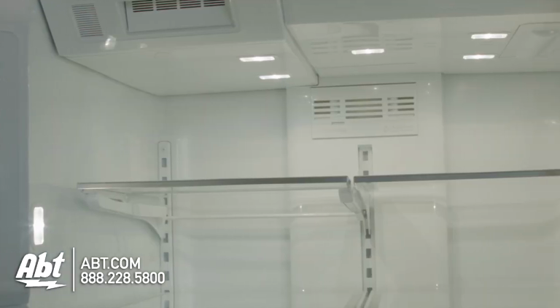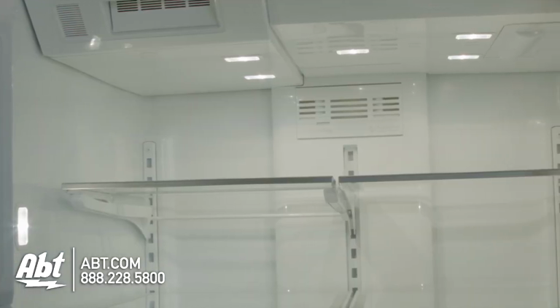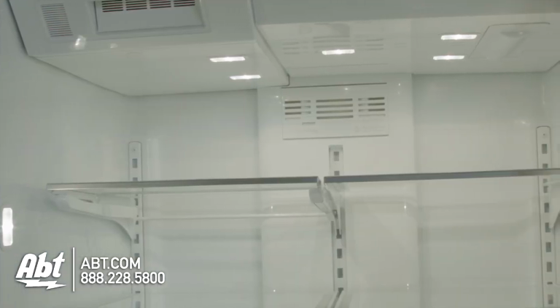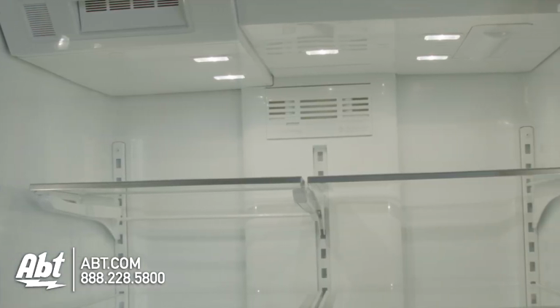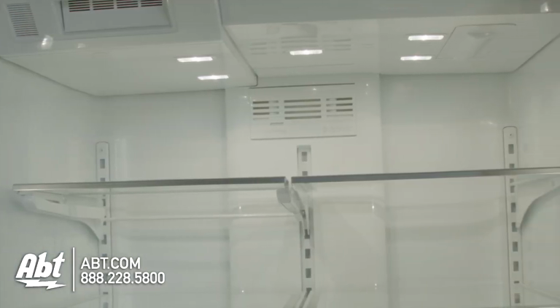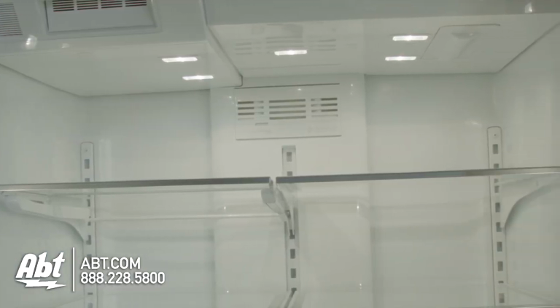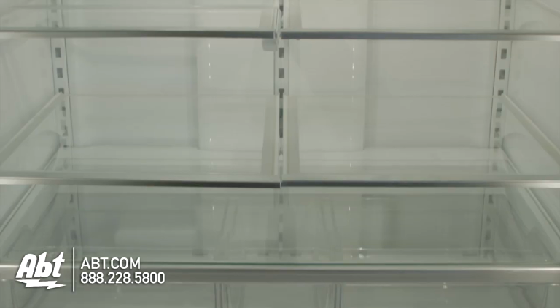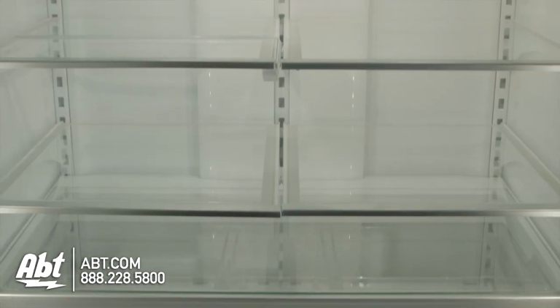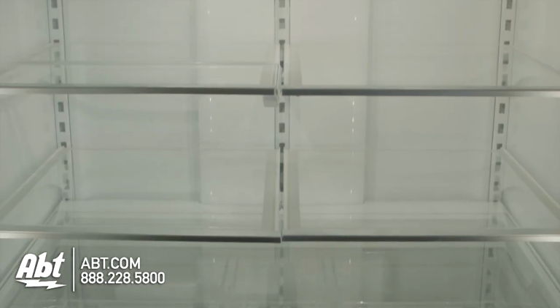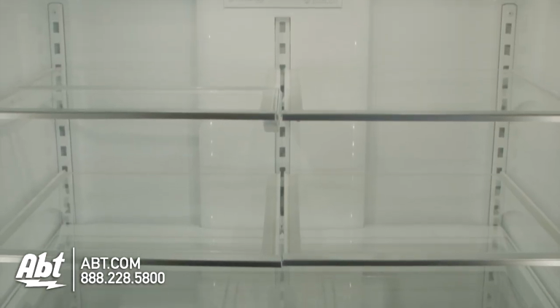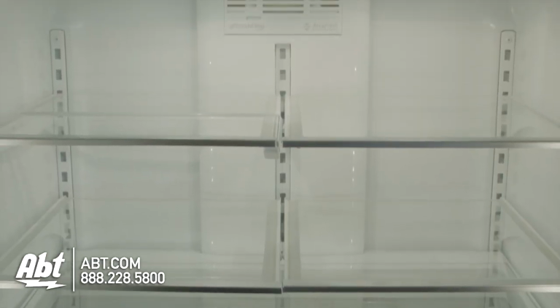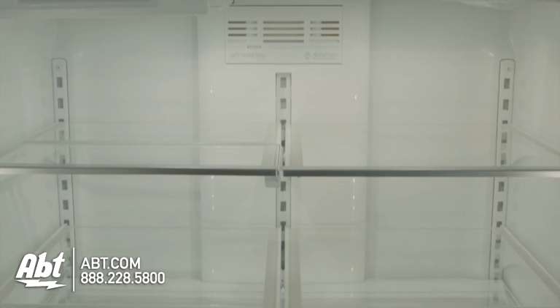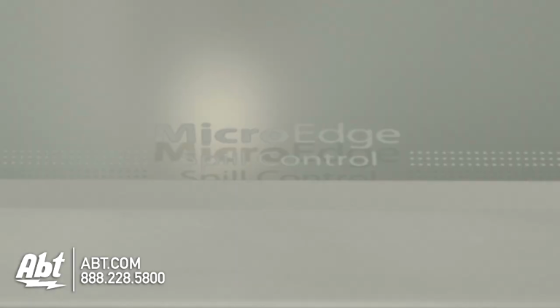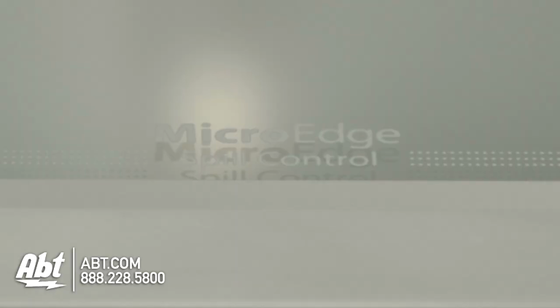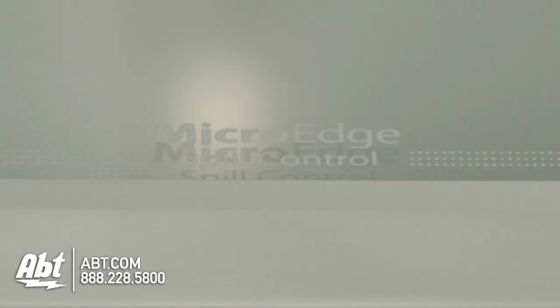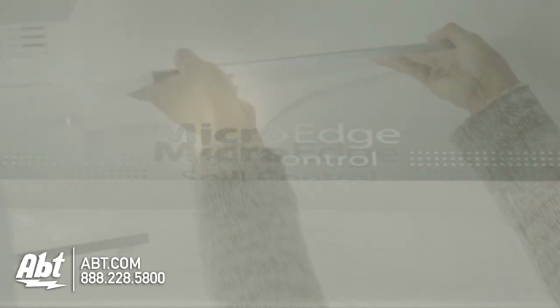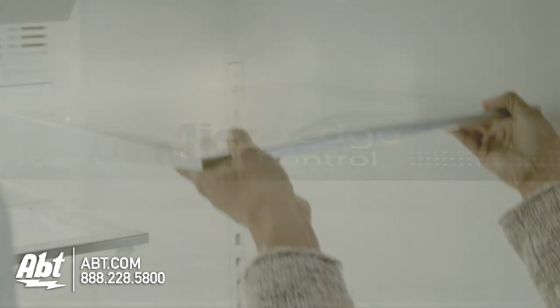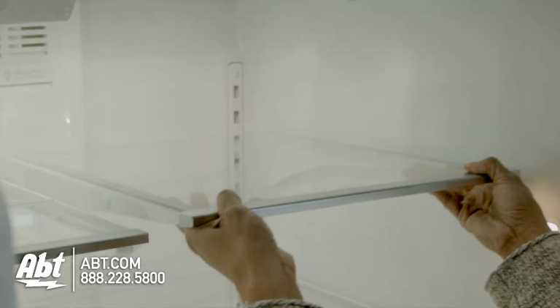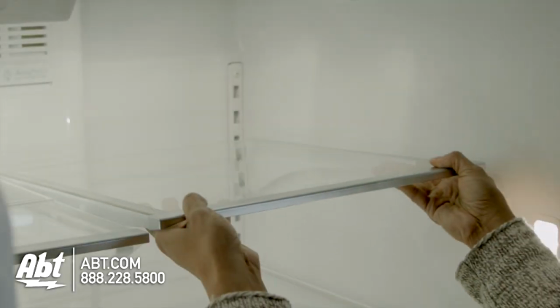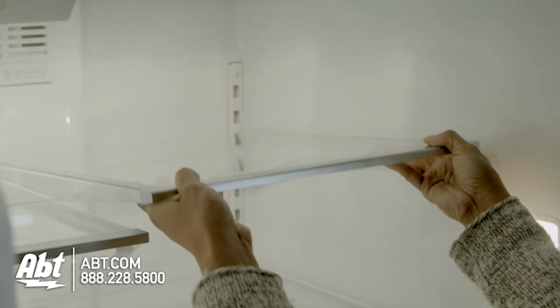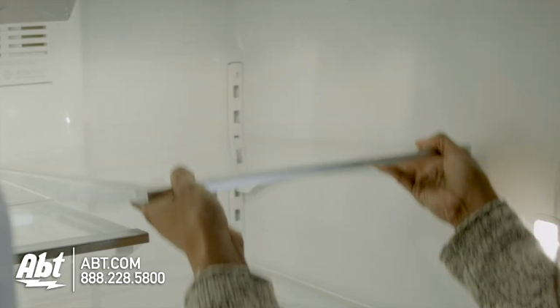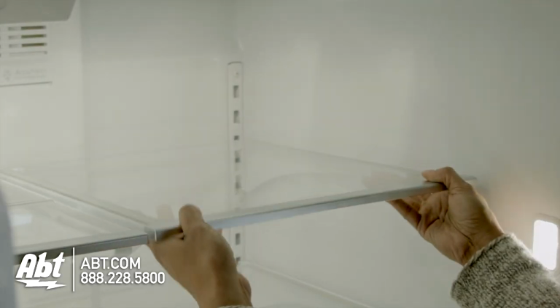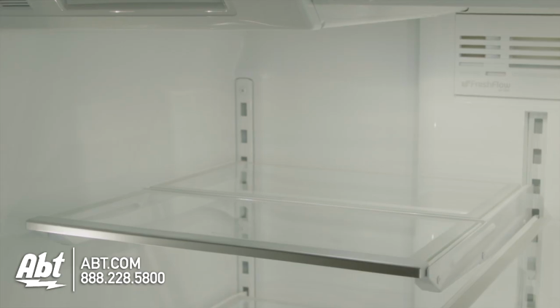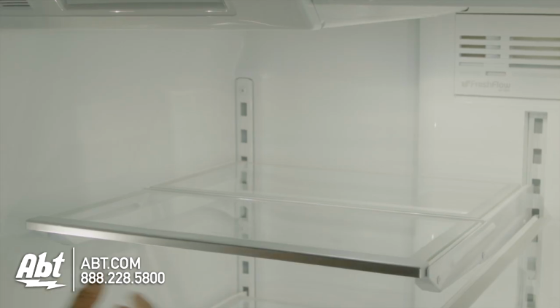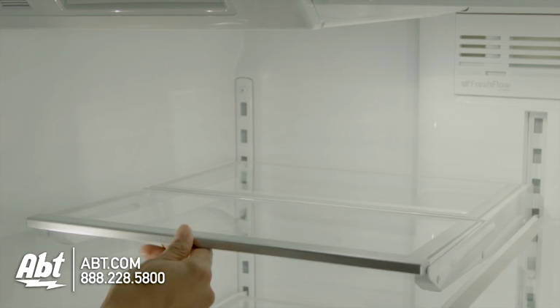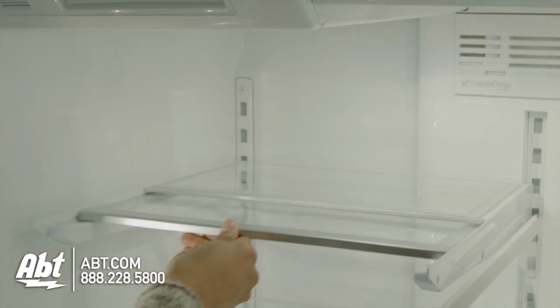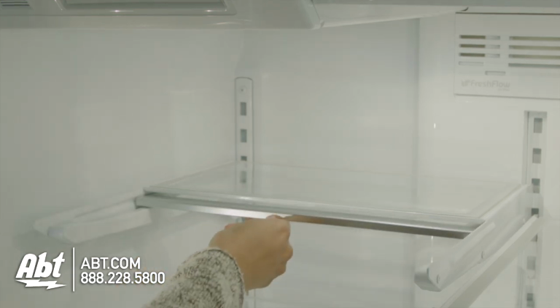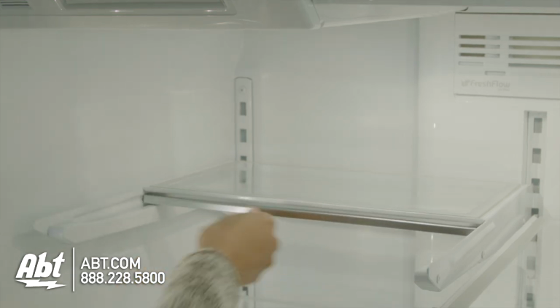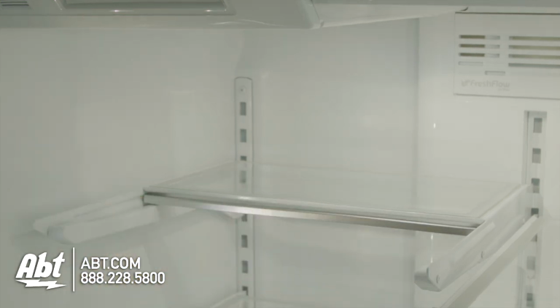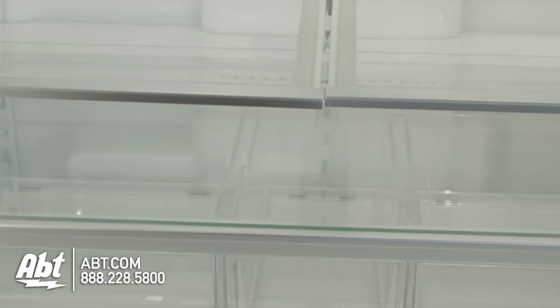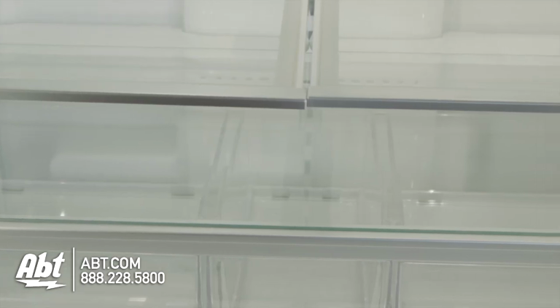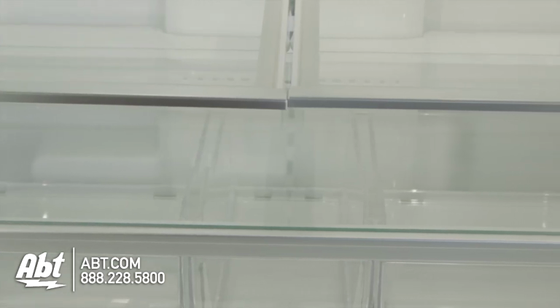Inside is panoramic LED lighting and five glass shelves. Four have spill control and are fully adjustable. One glides back to allow room for taller items and one is stationary.